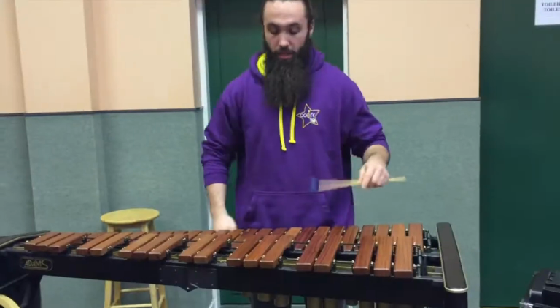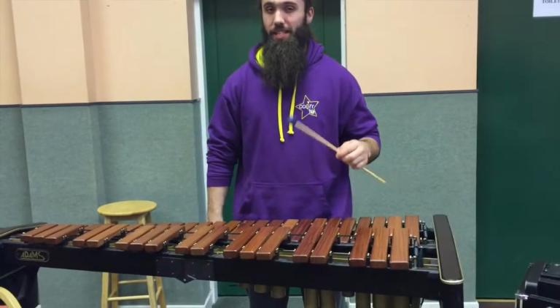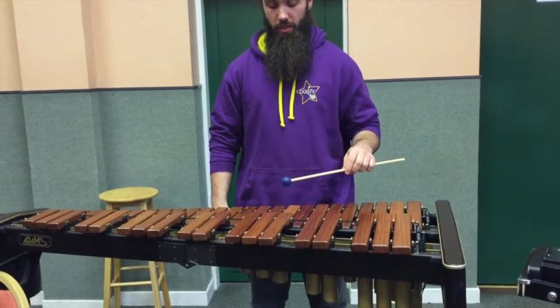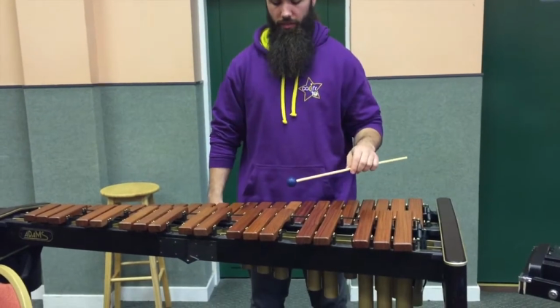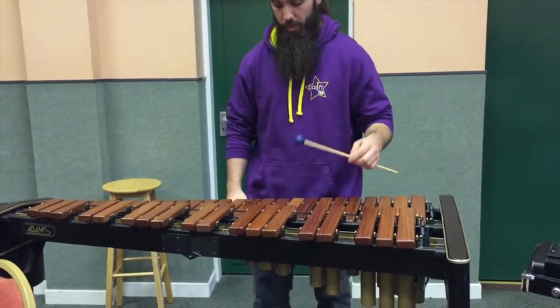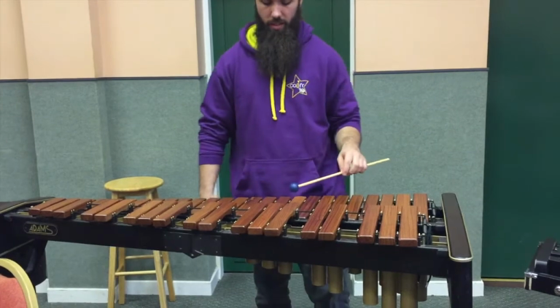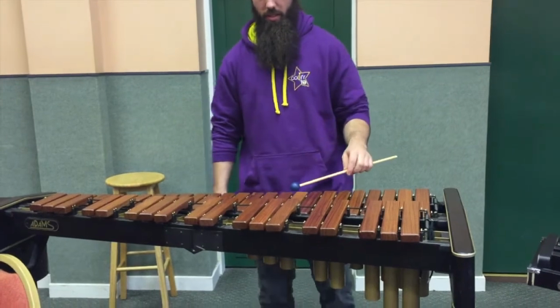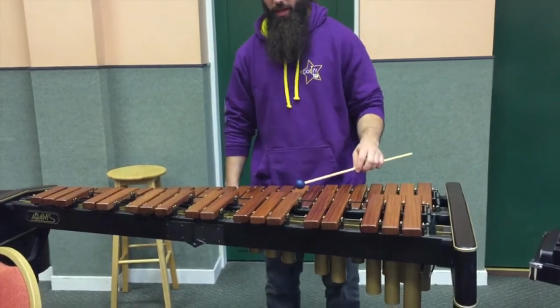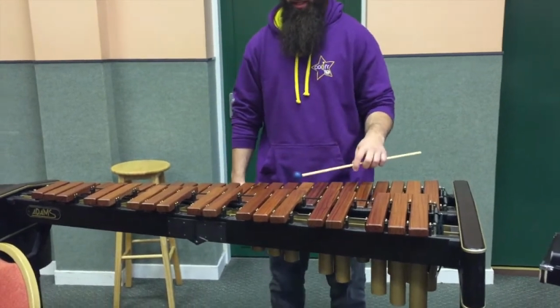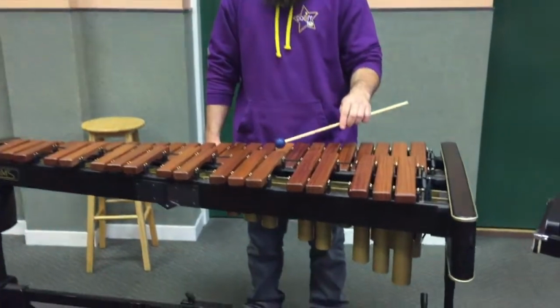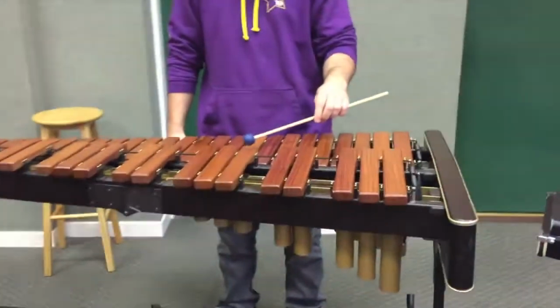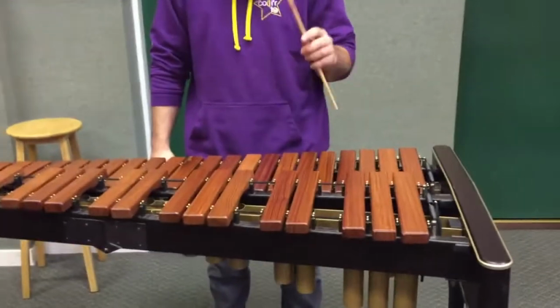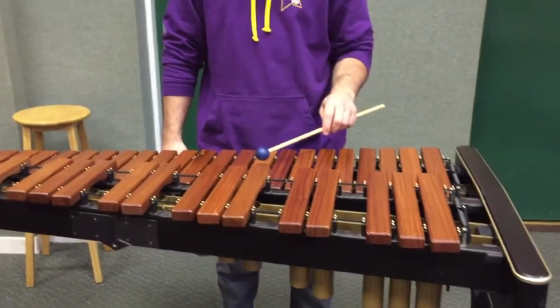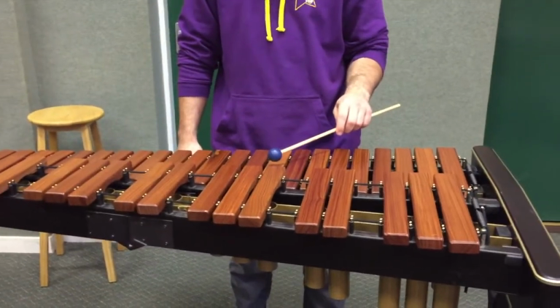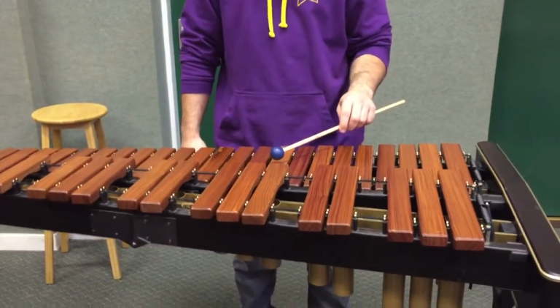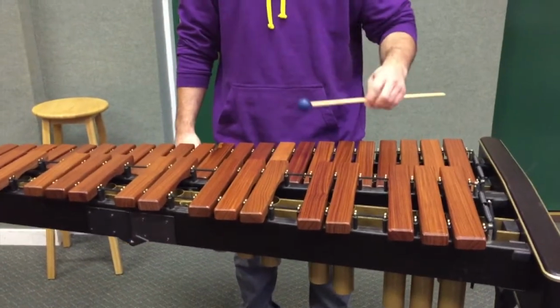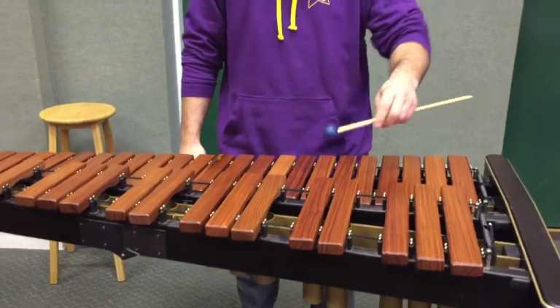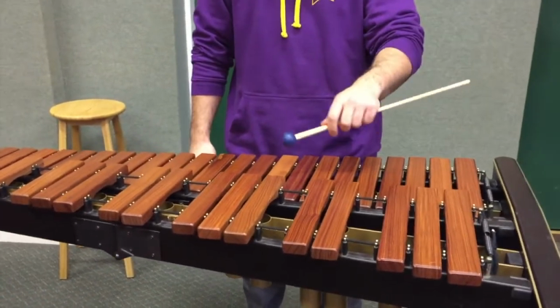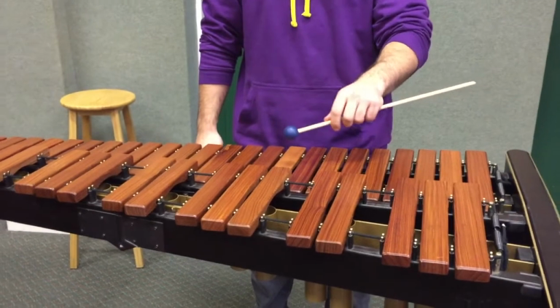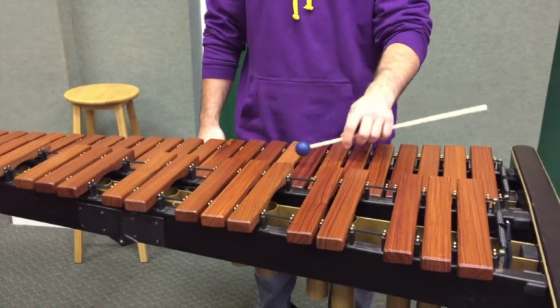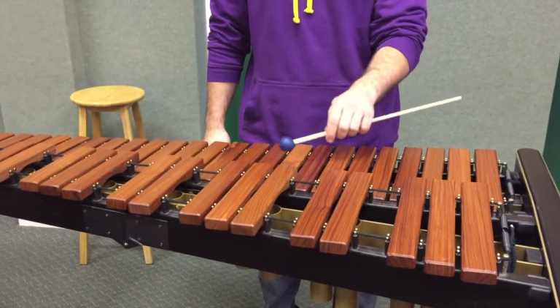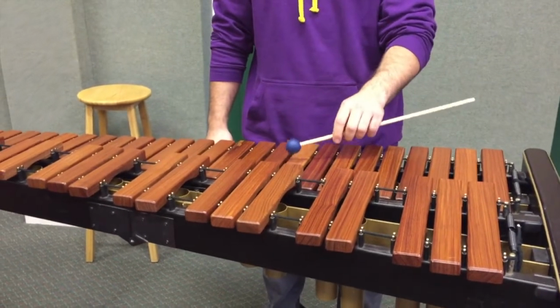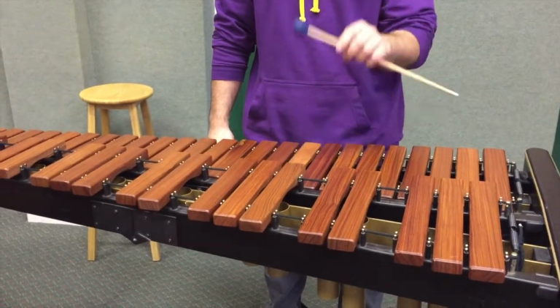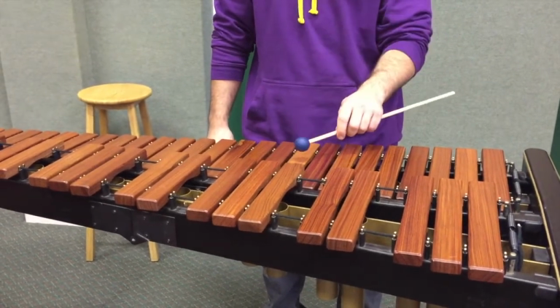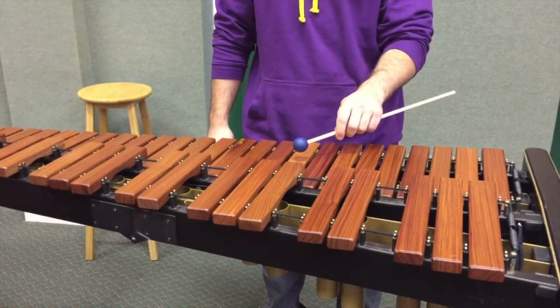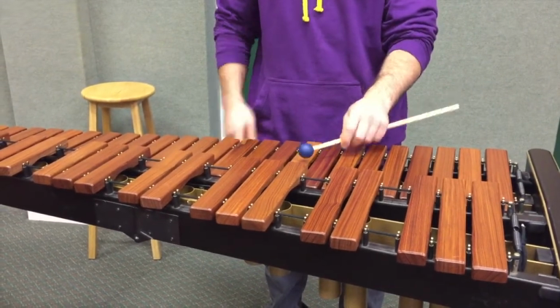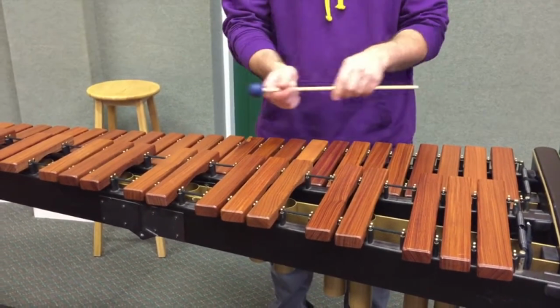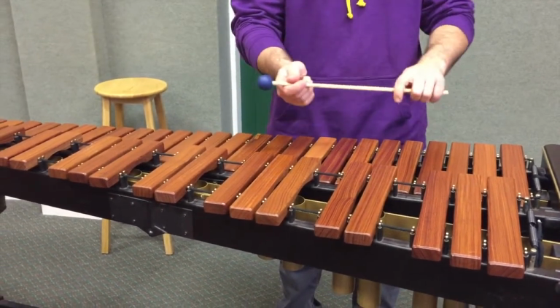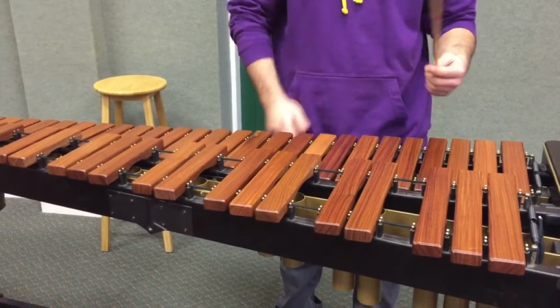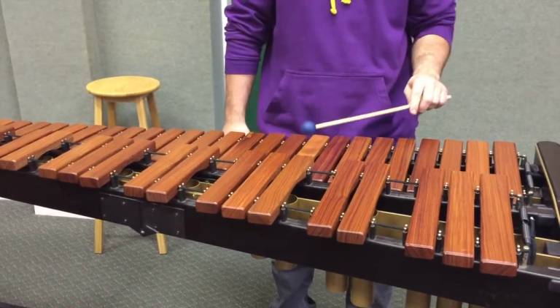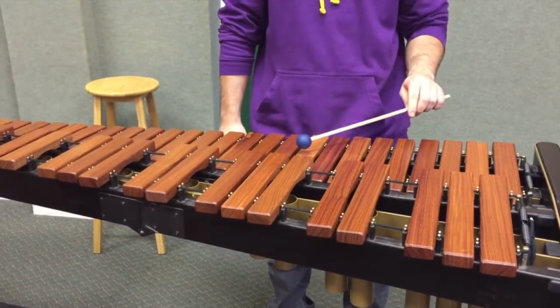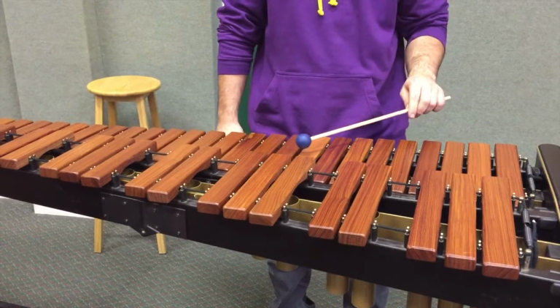To create a sound on the xylophone, we strike the centre of the bar like this. If we want to play quieter, we can come up the stick and strike it like this. Or if we want more power, we can hold further back and strike like this.